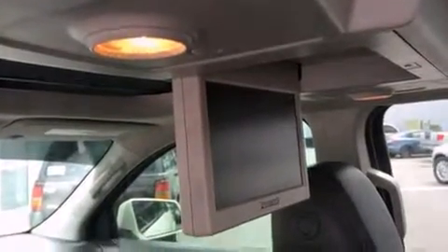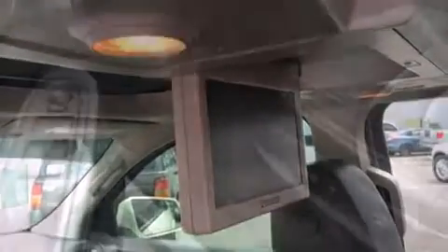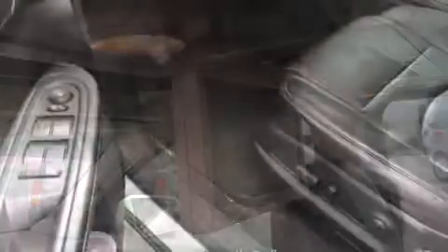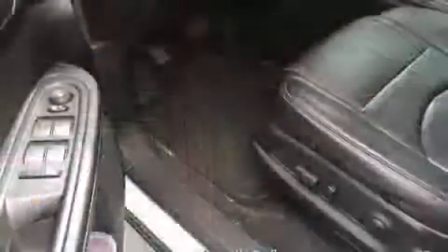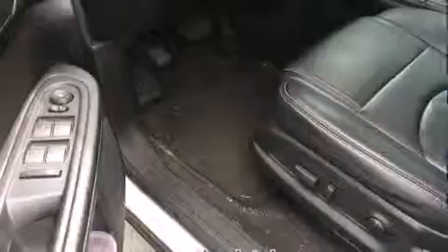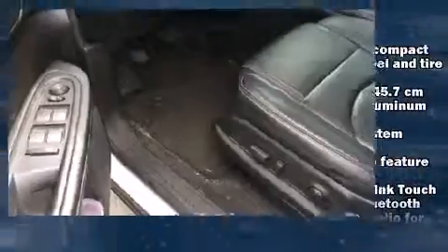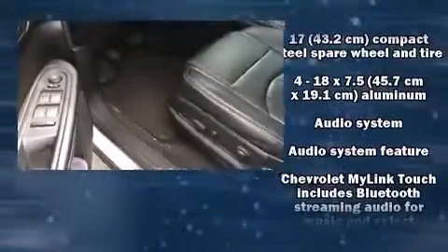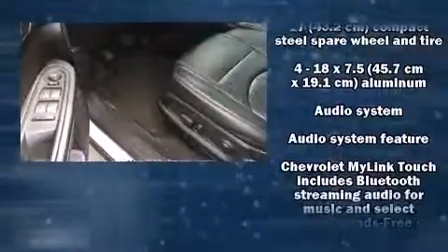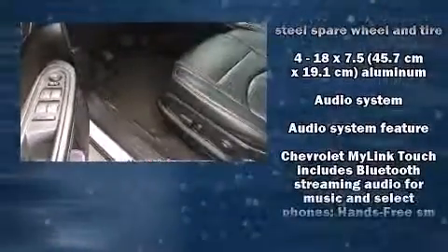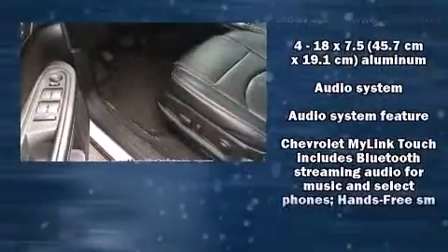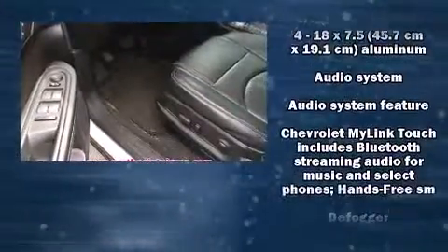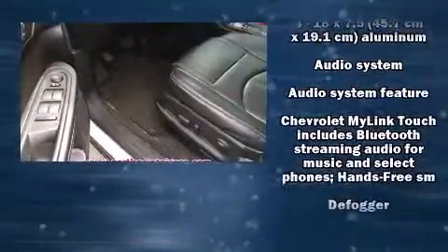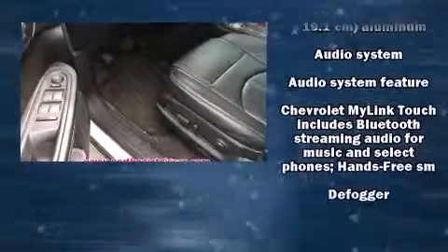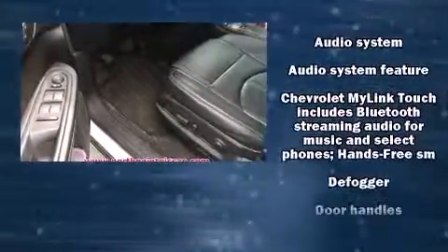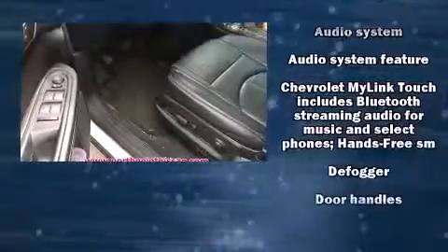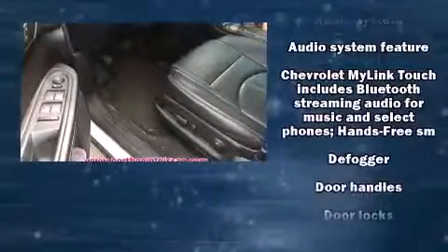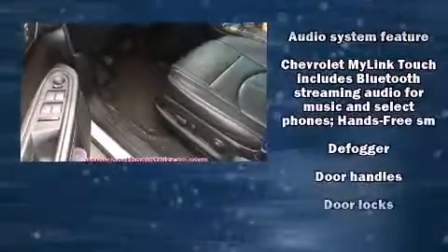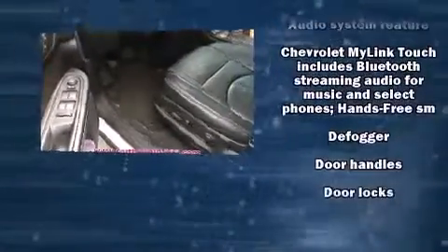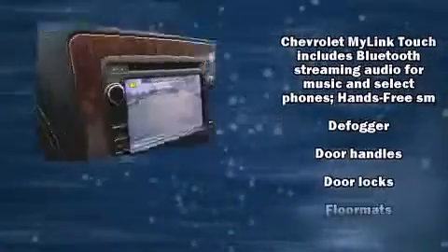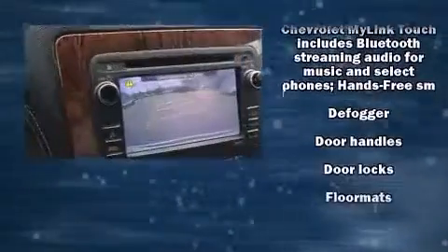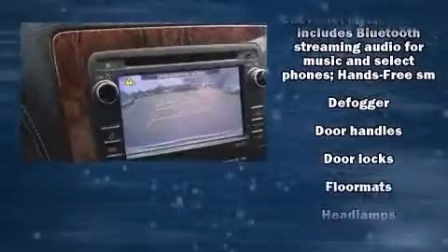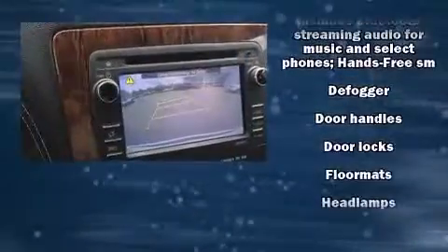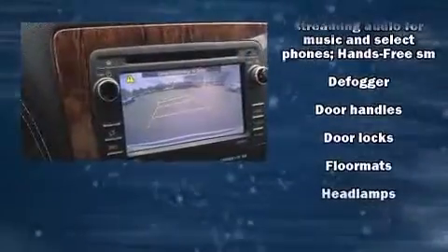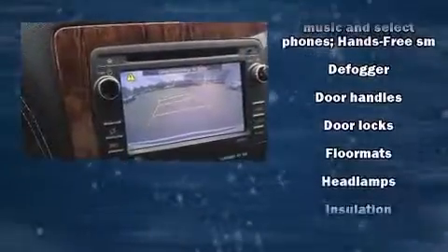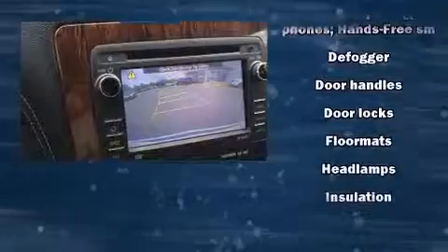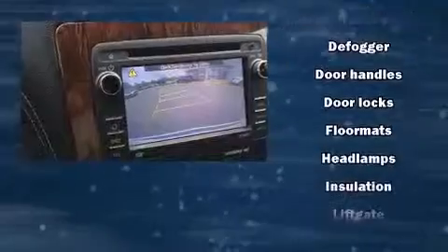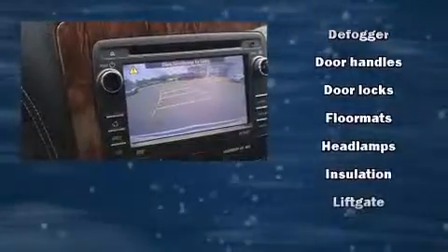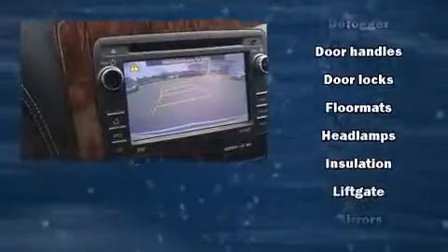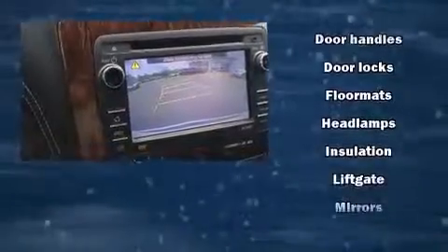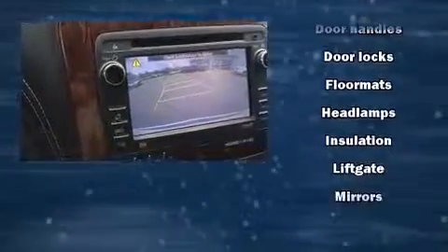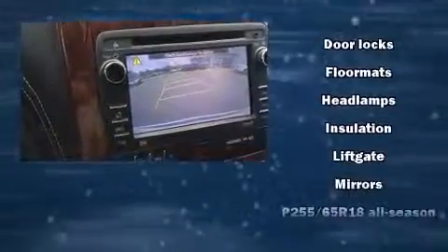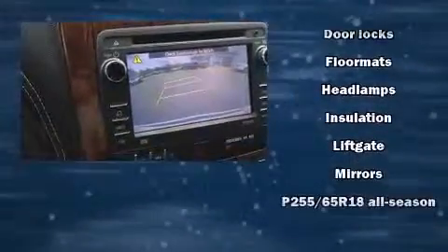Audio features include a CD player with MP3 capability, rear-mounted audio controls, and 10 speakers providing excellent sound throughout the cabin.